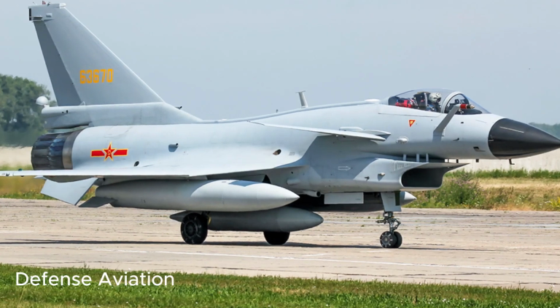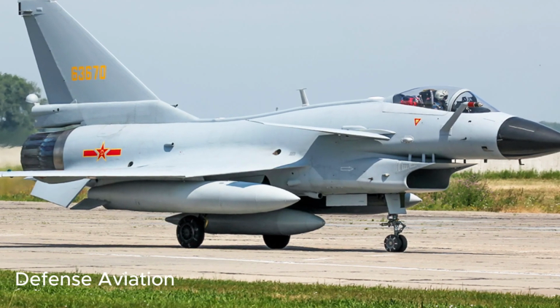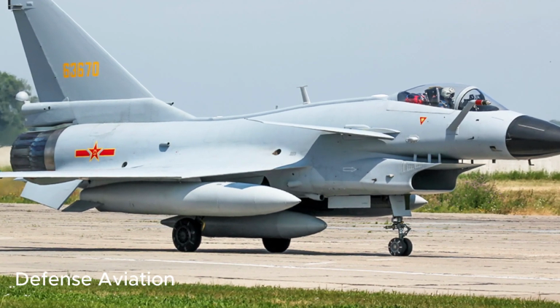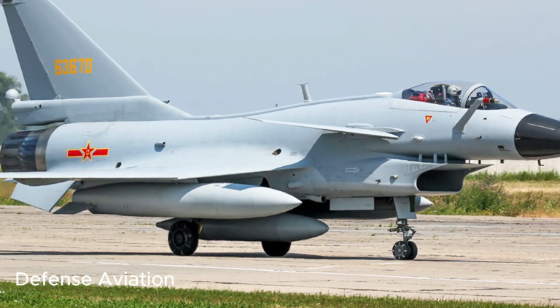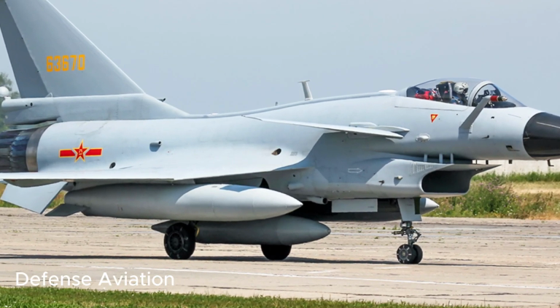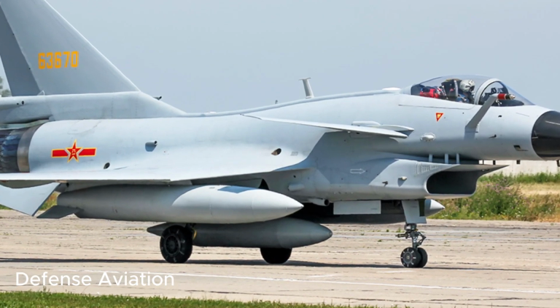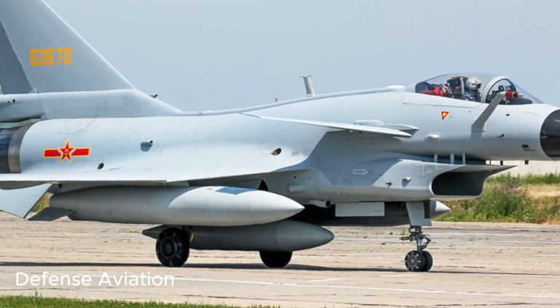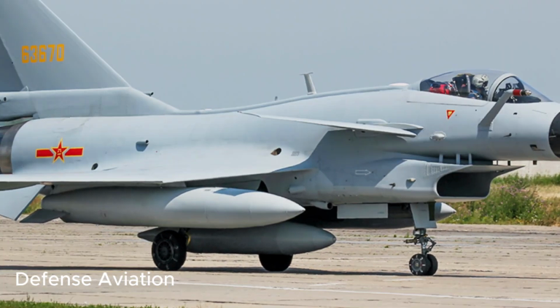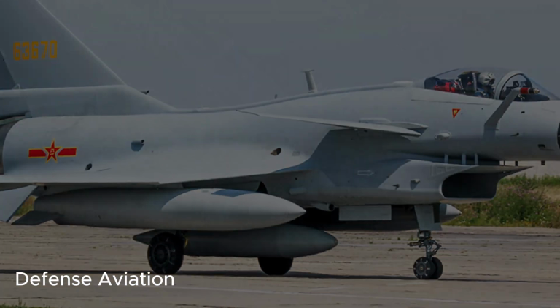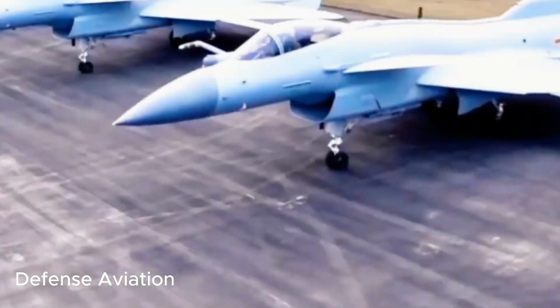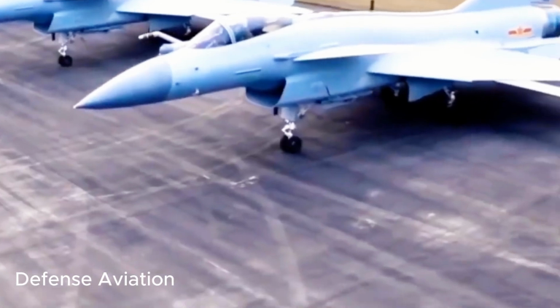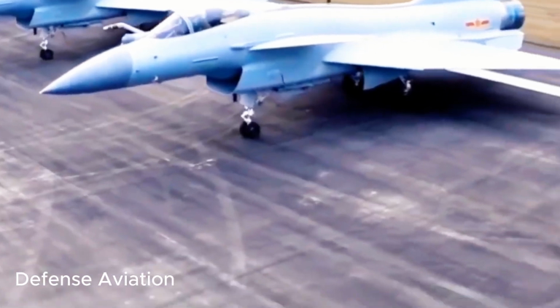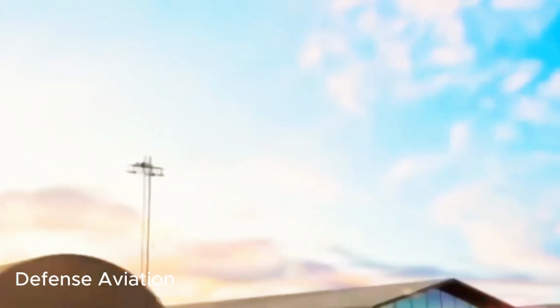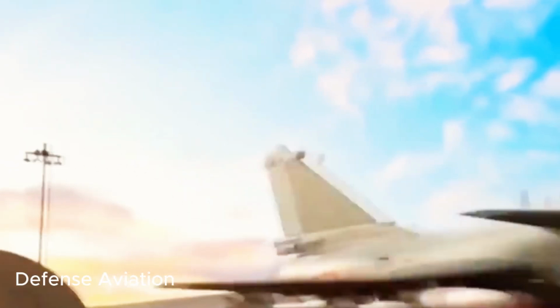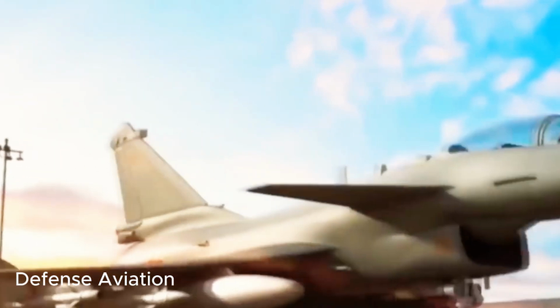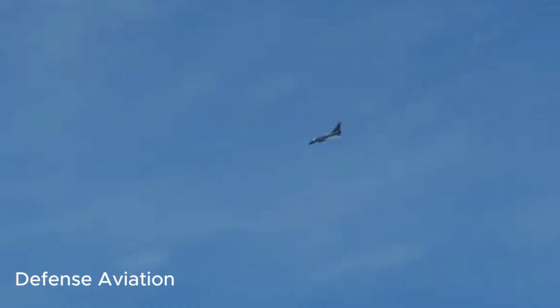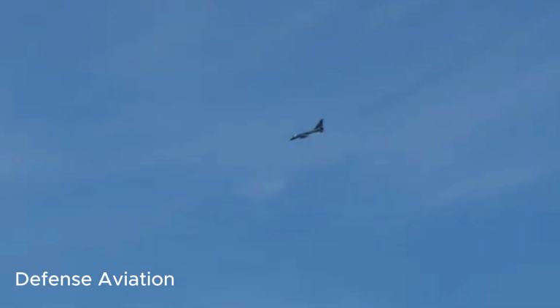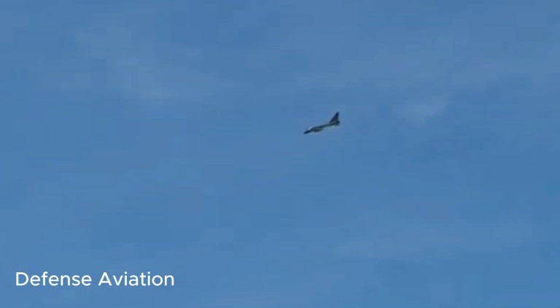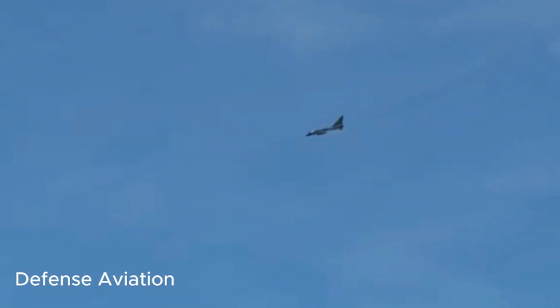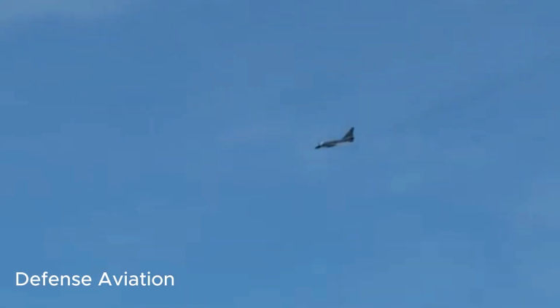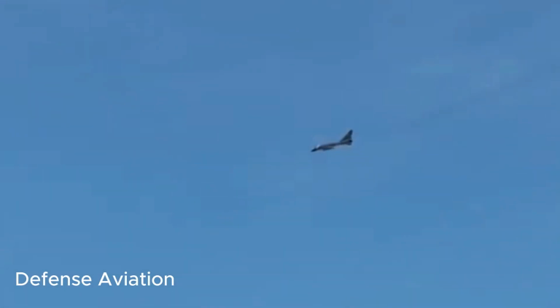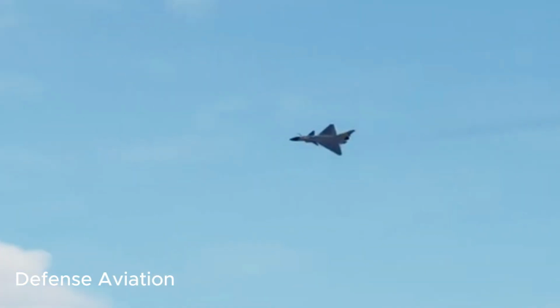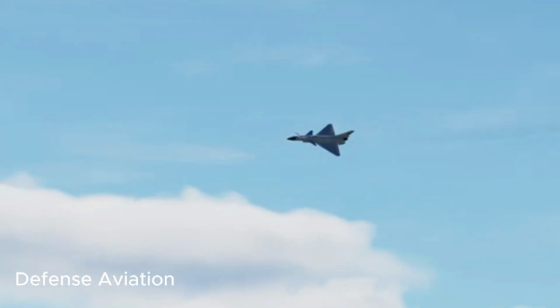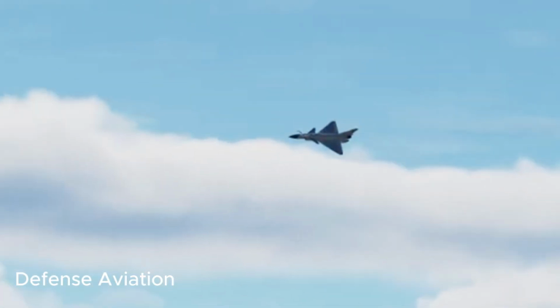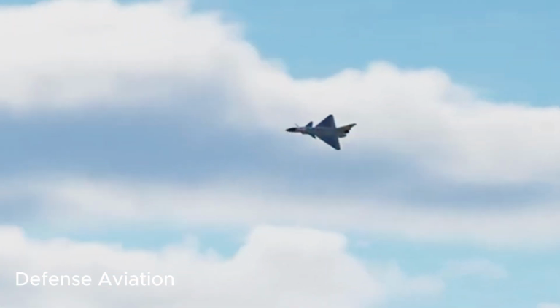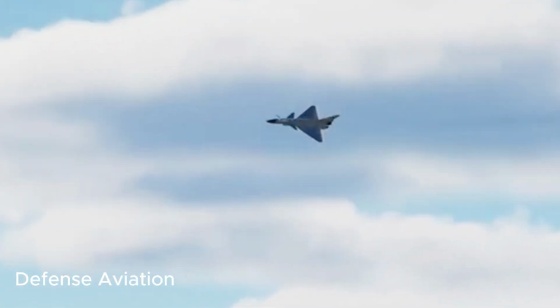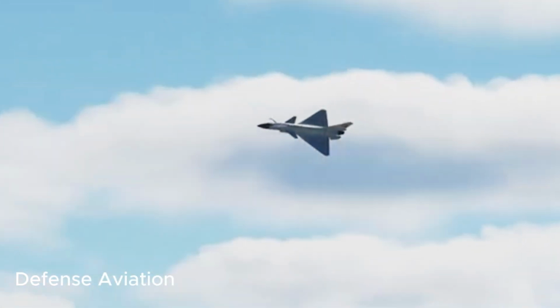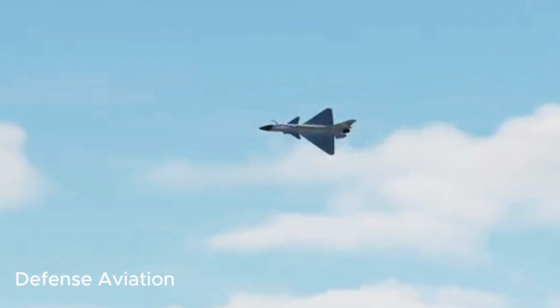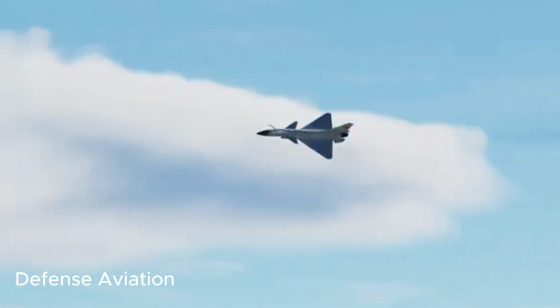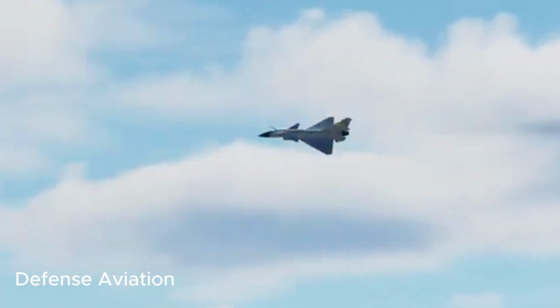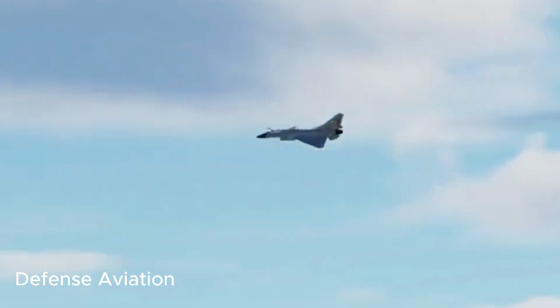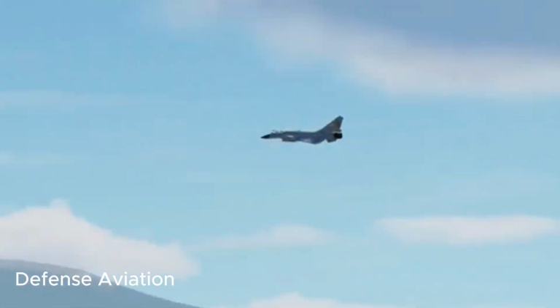Designed primarily to serve as an air superiority fighter for air-to-air combat, it can also perform ground-strike missions. It has been compared to the US F-16 Fighting Falcon, and it is currently produced by the state-owned Chengdu Aircraft Corporation.